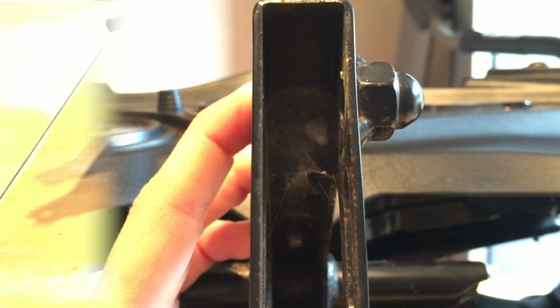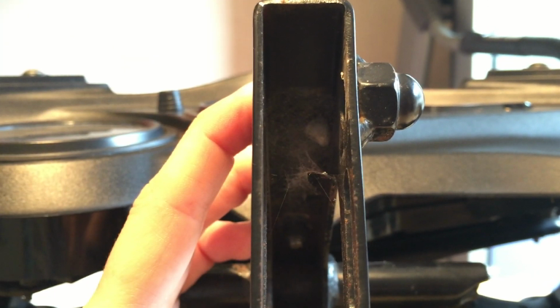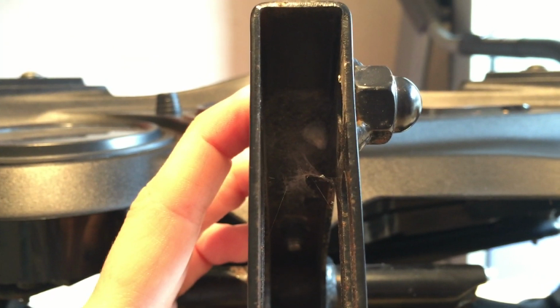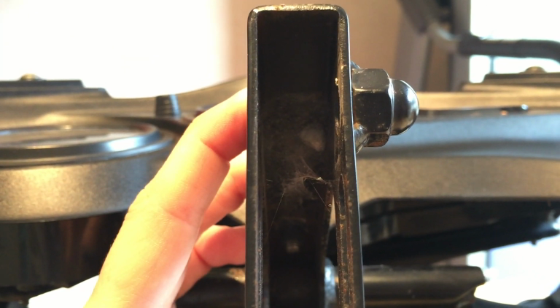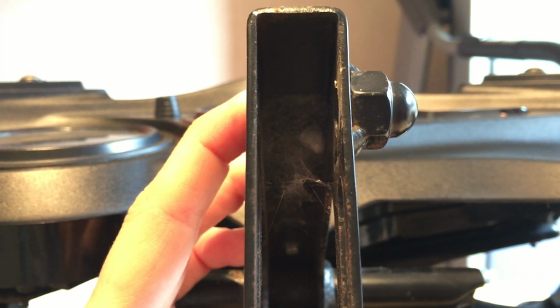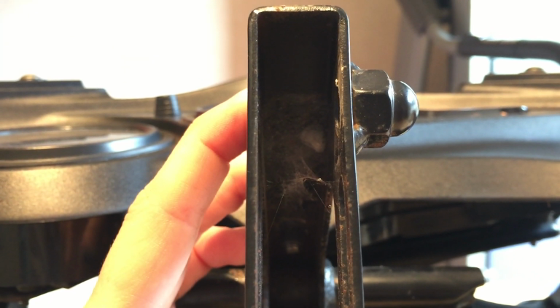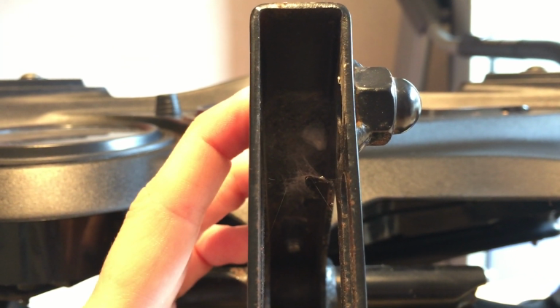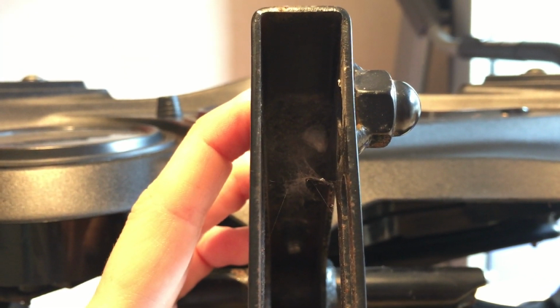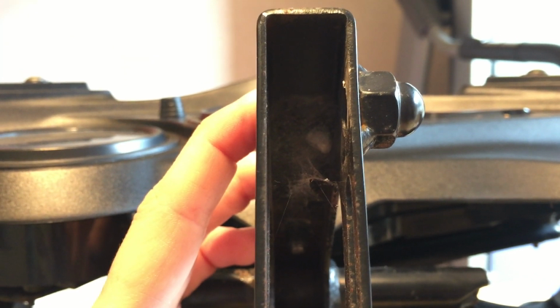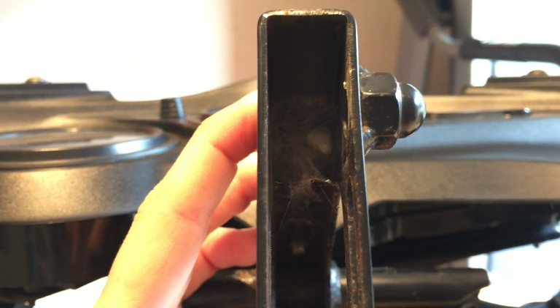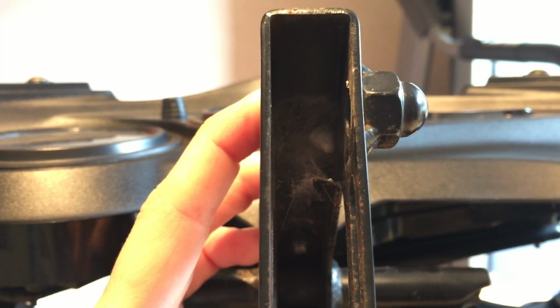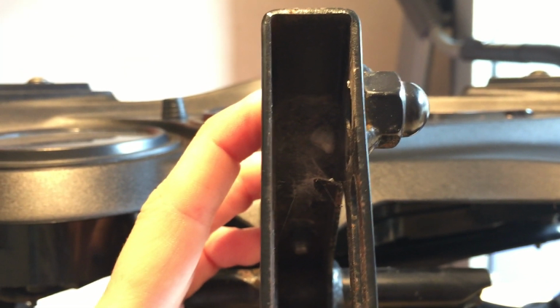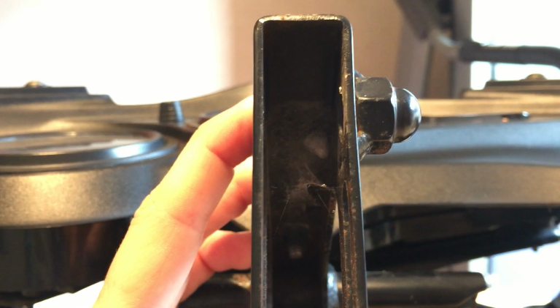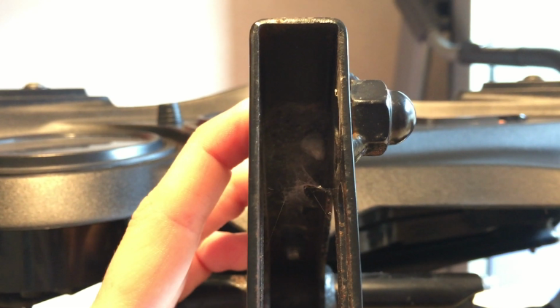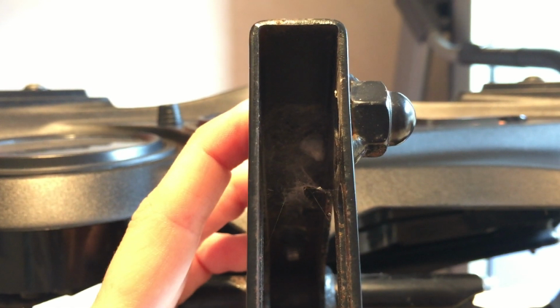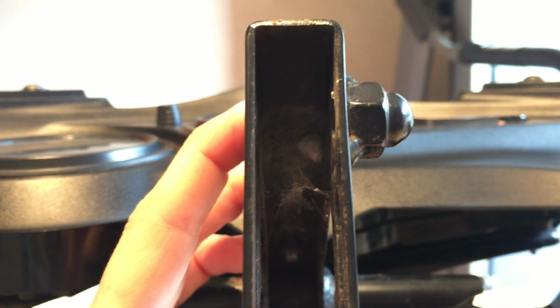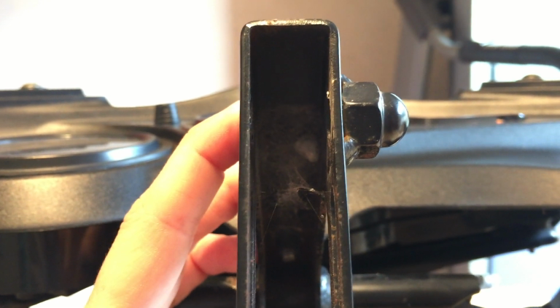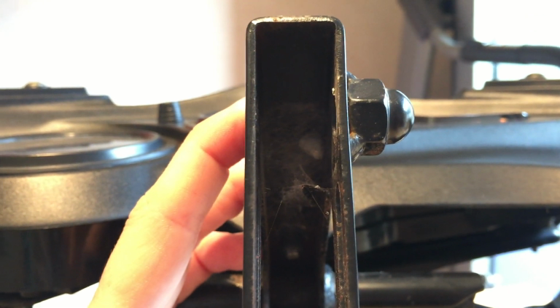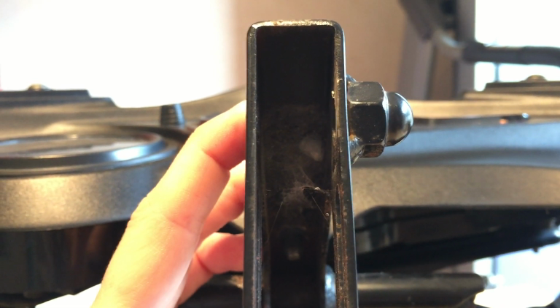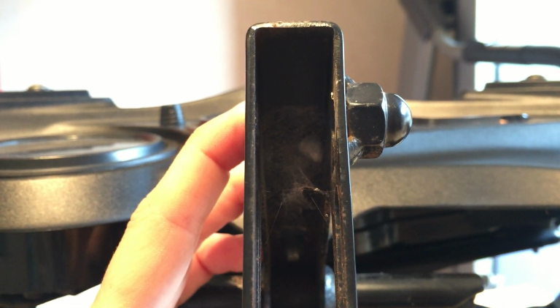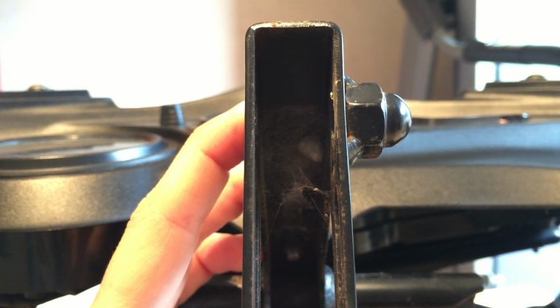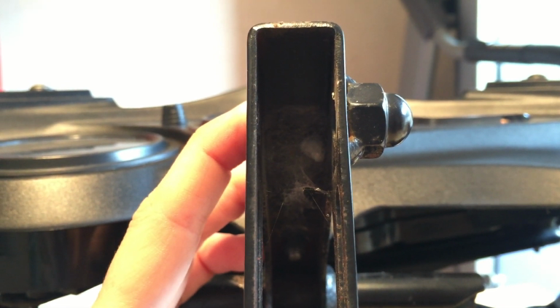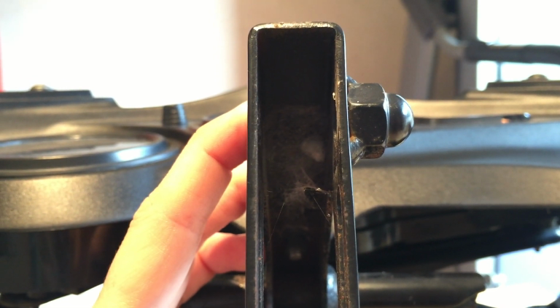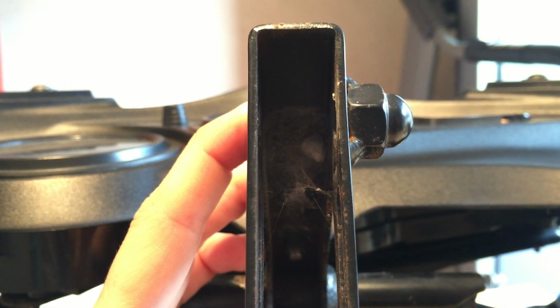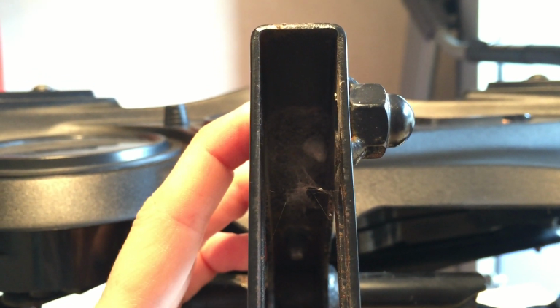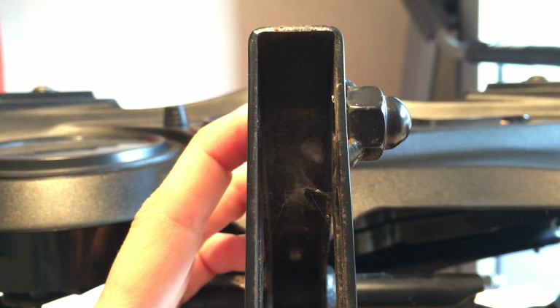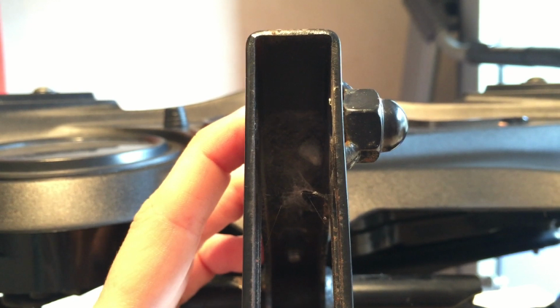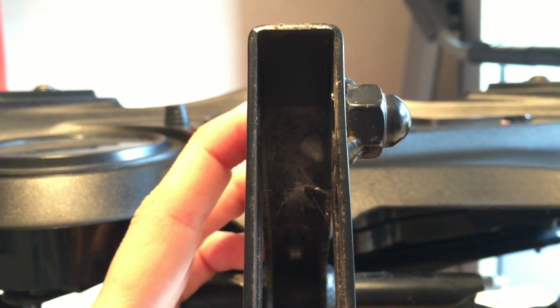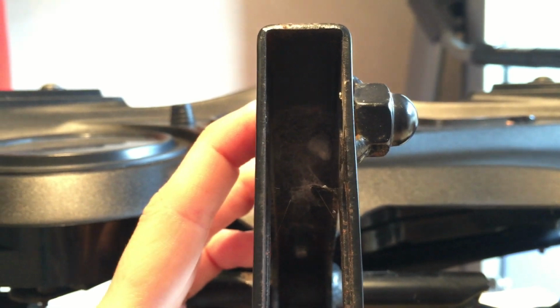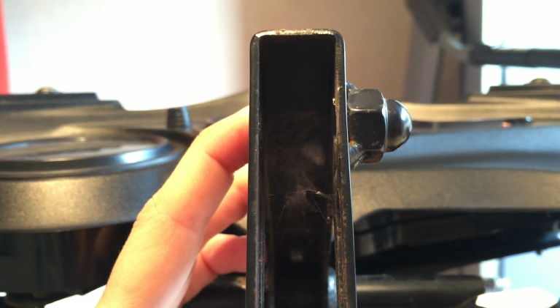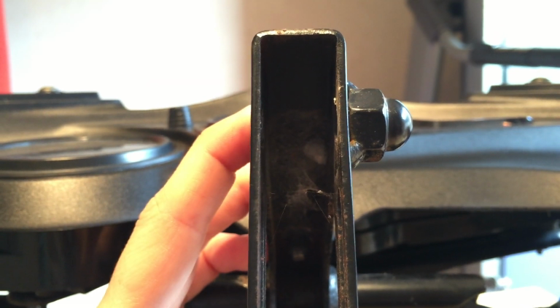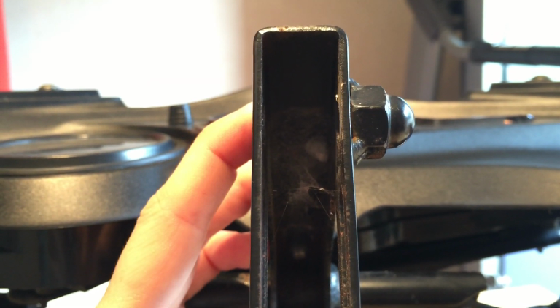I don't know if you can see that particularly well, but there's actually a little spider's nest in the inside of this framework — no wonder I keep getting little spider webs hanging off my wing mirrors and stuff like that. So I'm going to get rid of this as well.